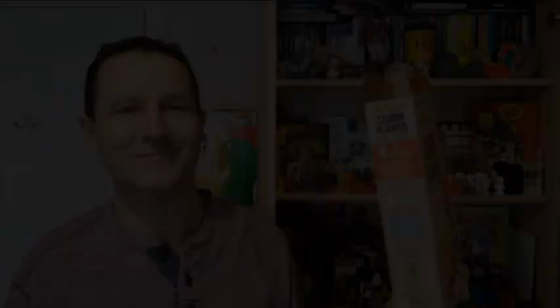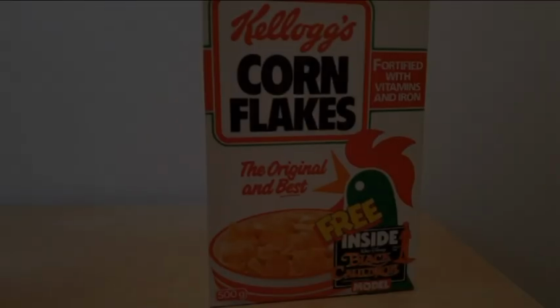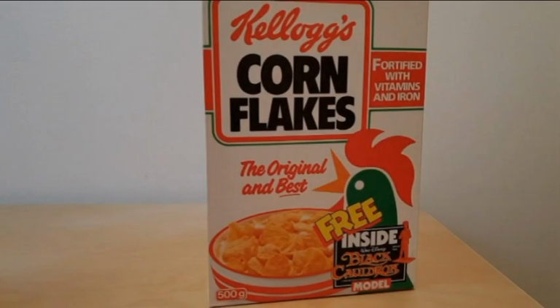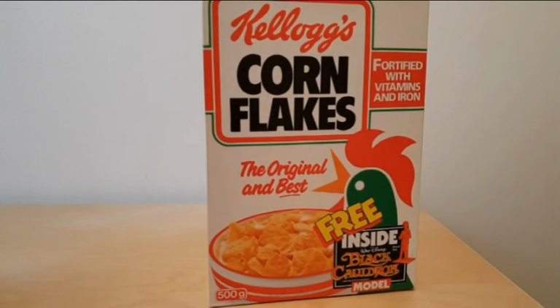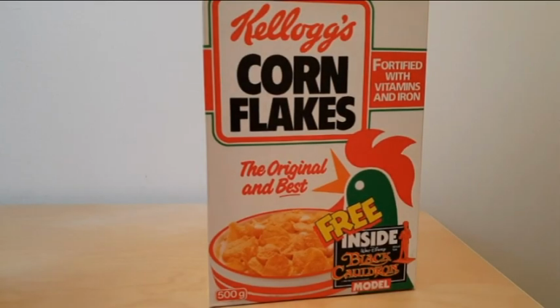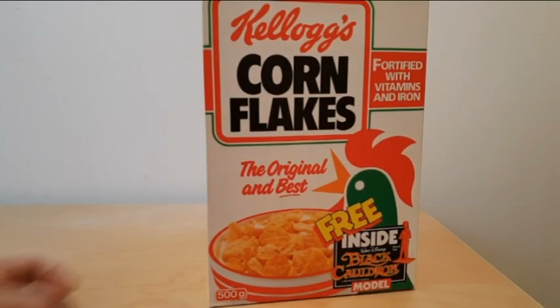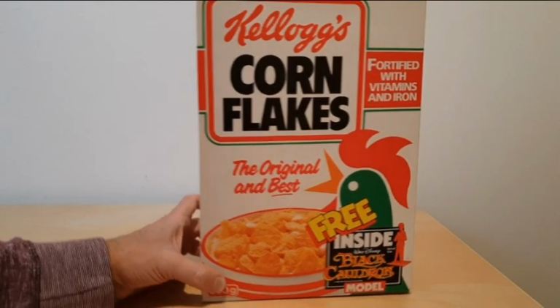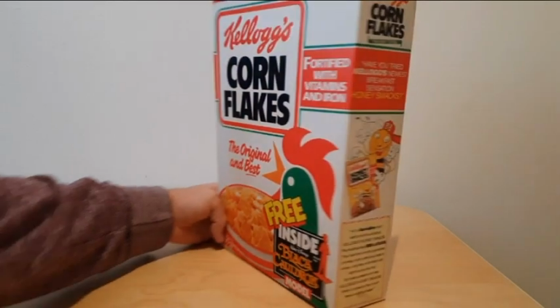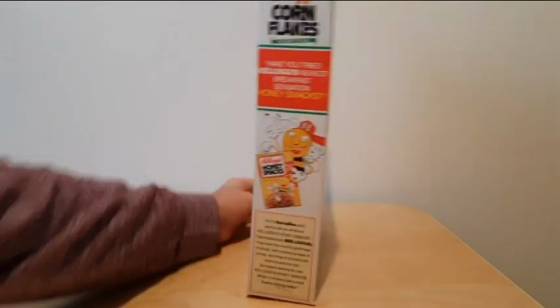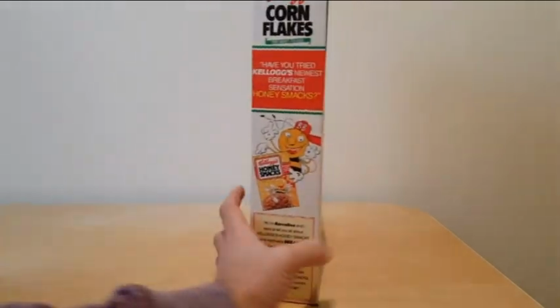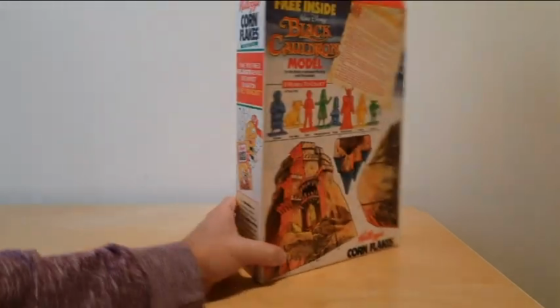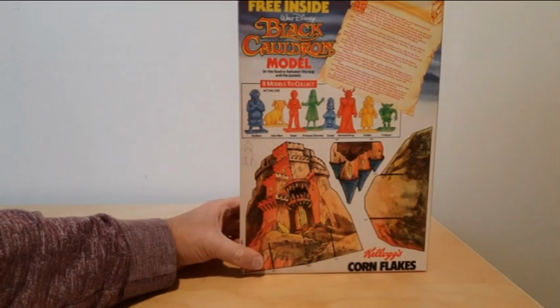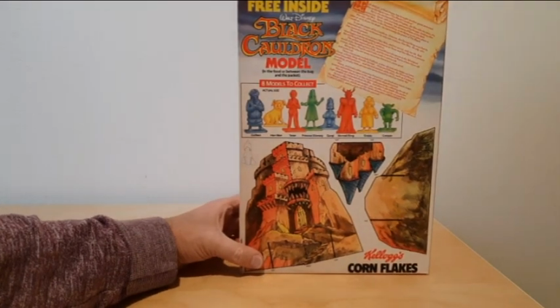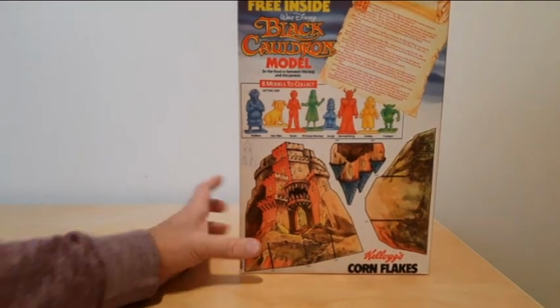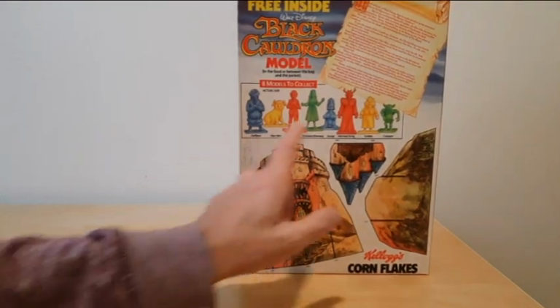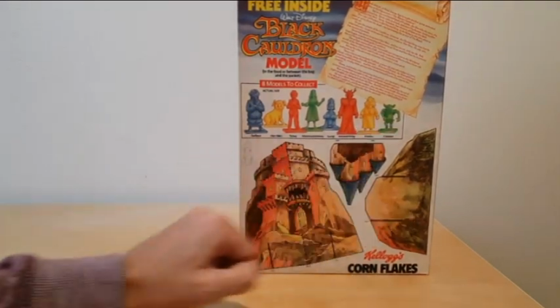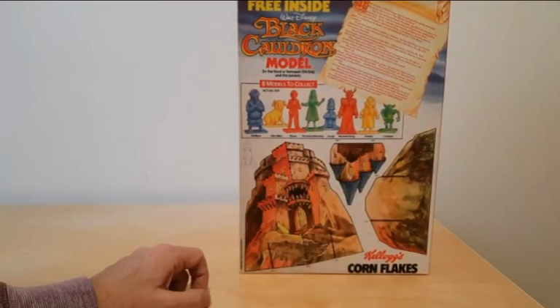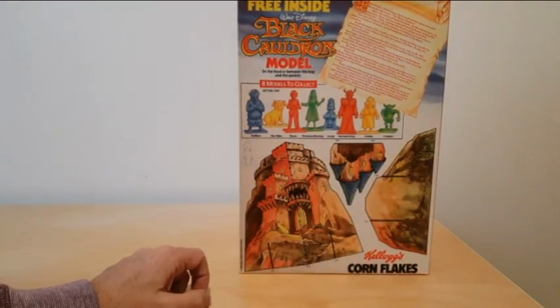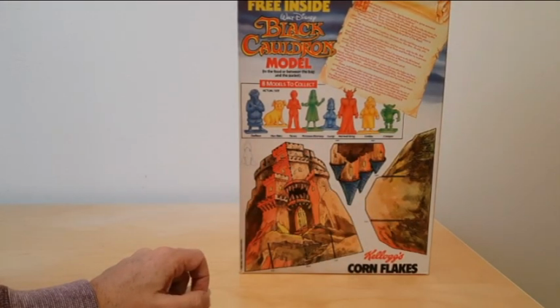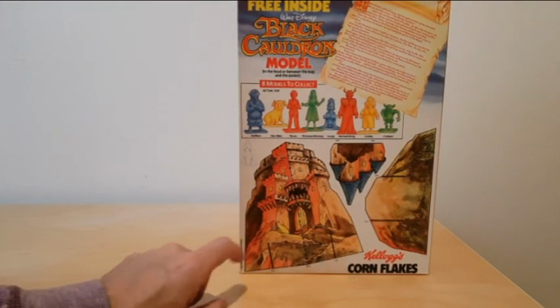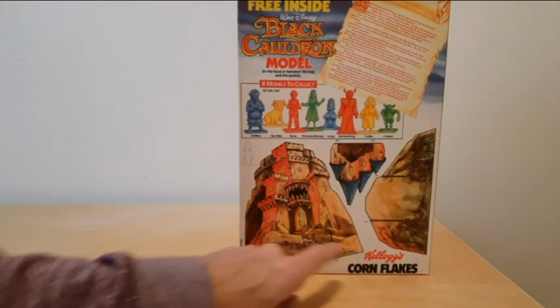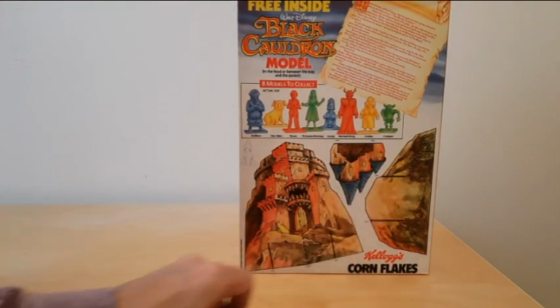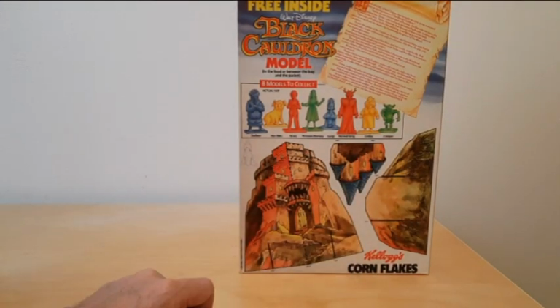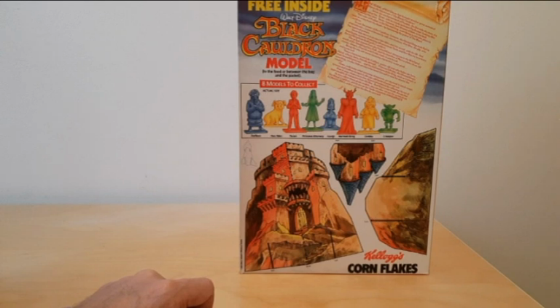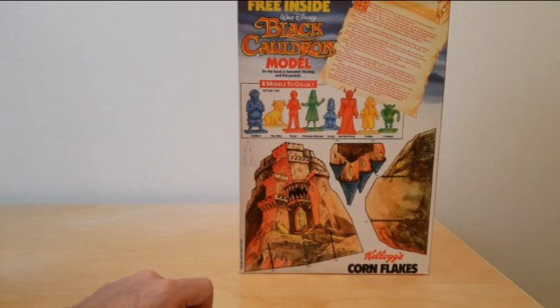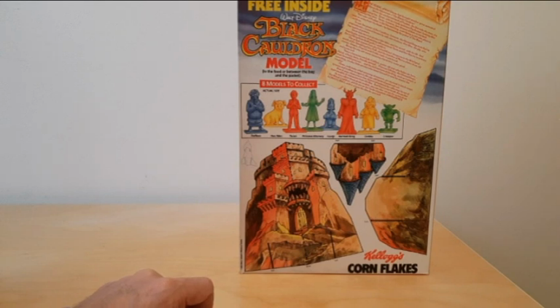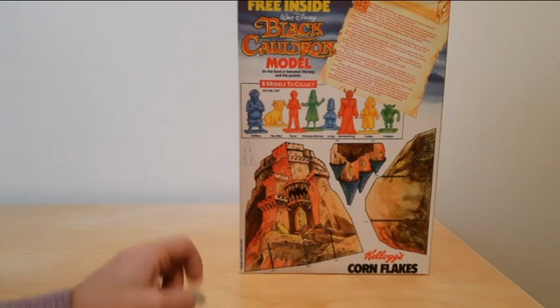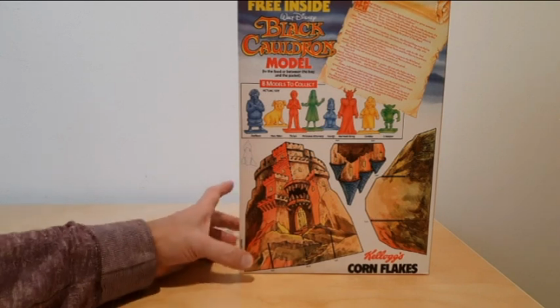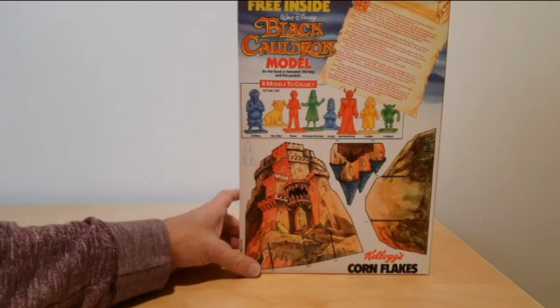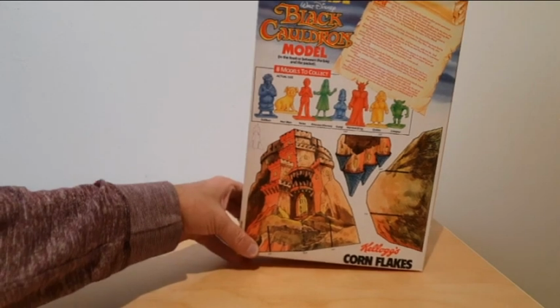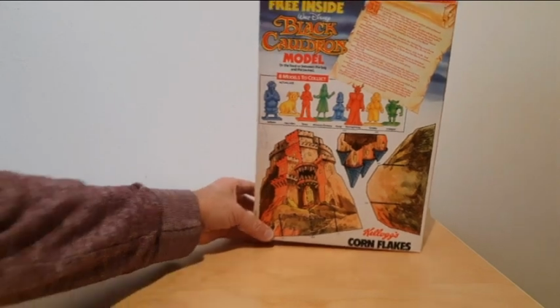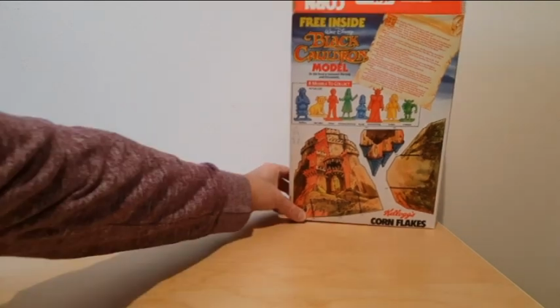On the front of the packet you've got details of the Black Cauldron itself, and then on the reverse you have the eight characters that you can collect, plus there's a cutout display that you can use to make a scene for them.